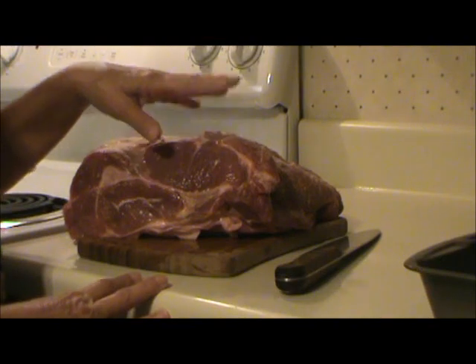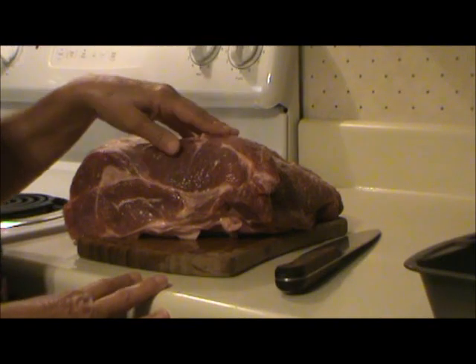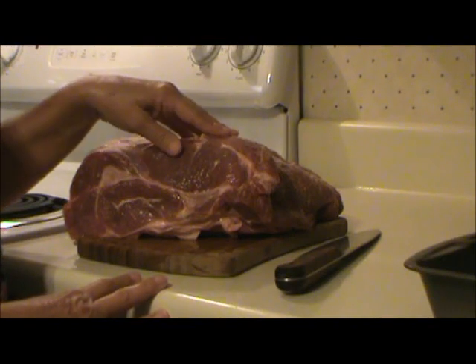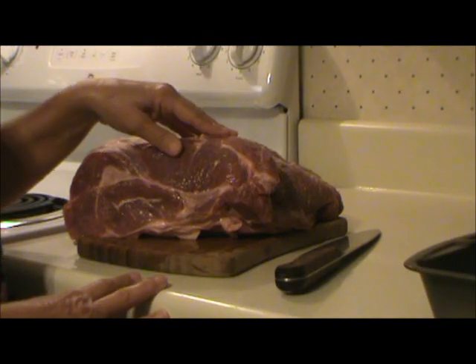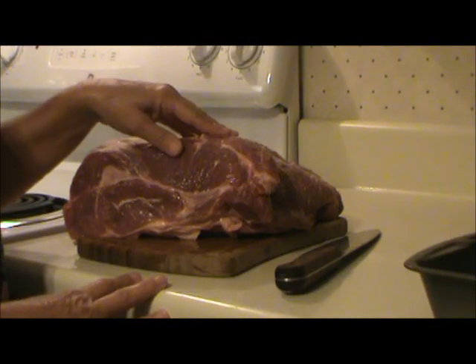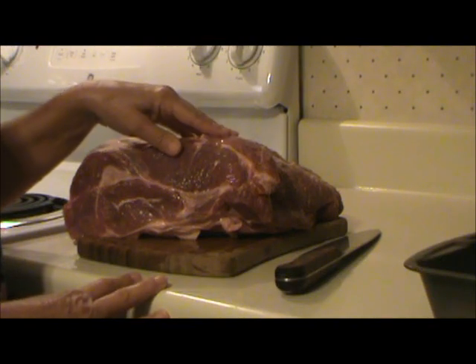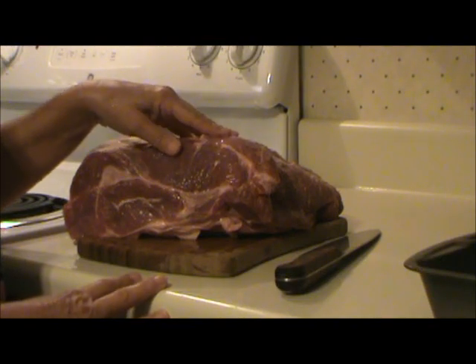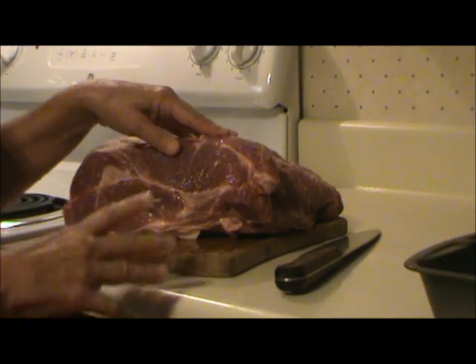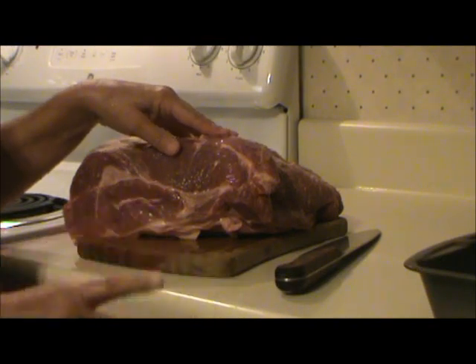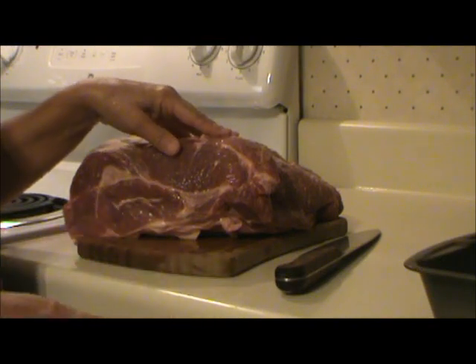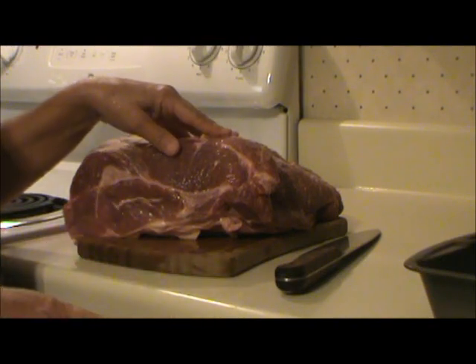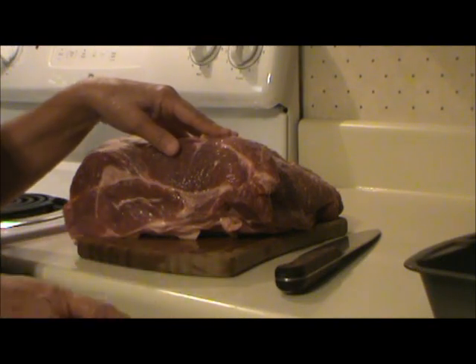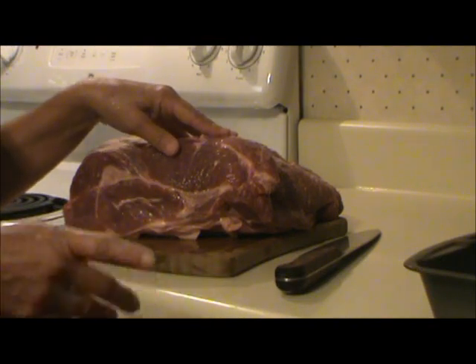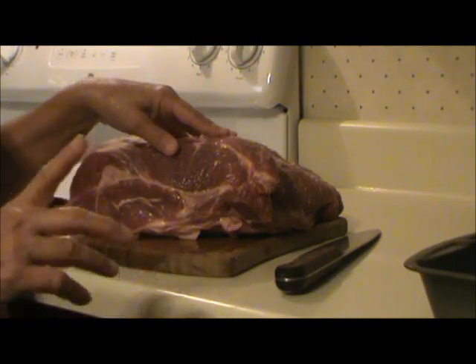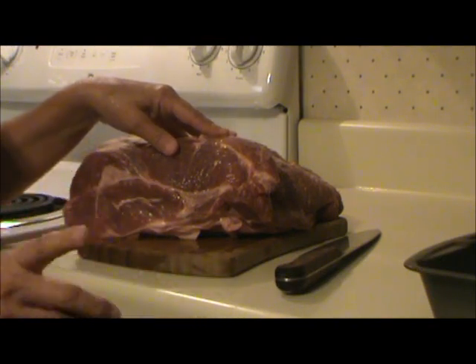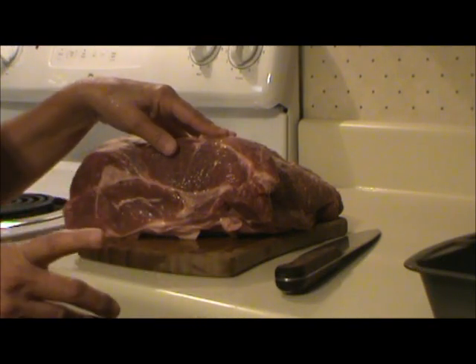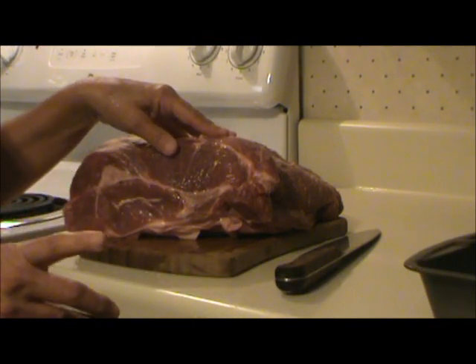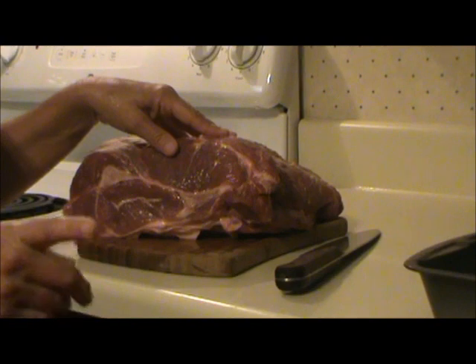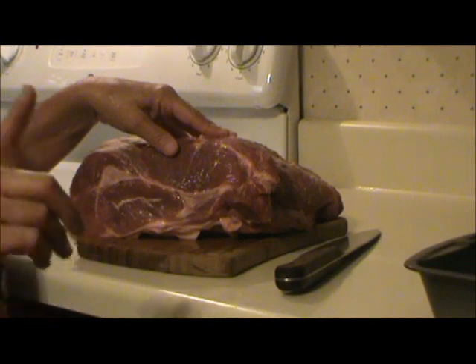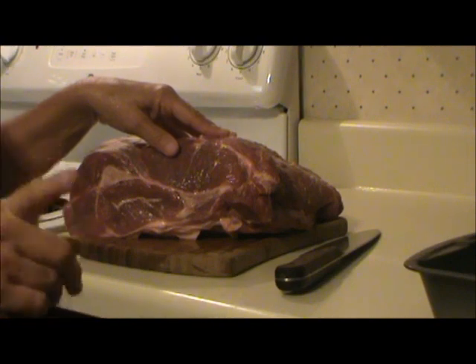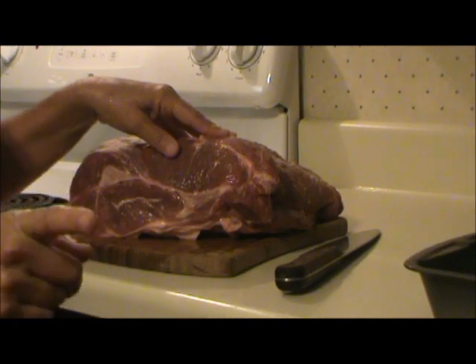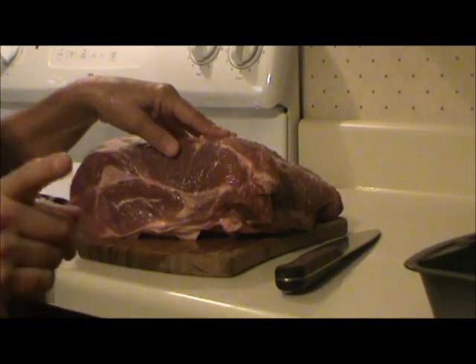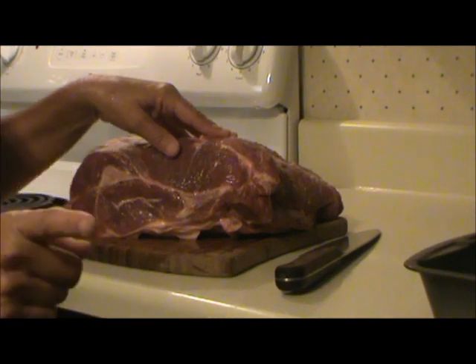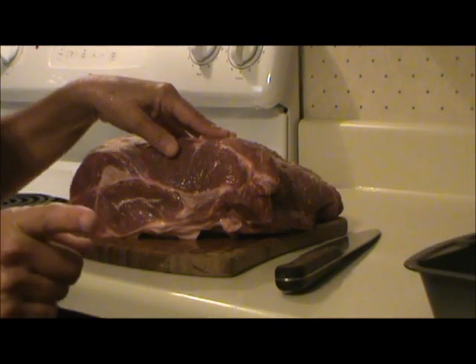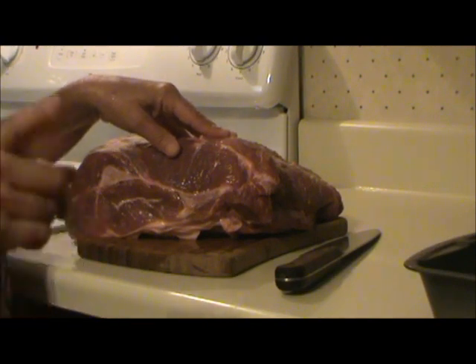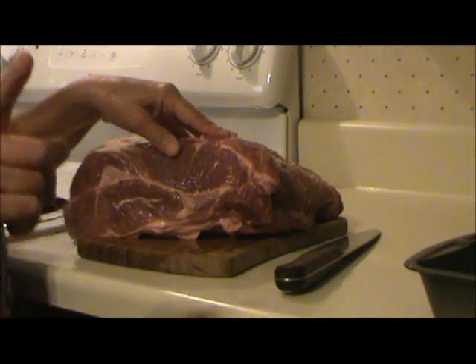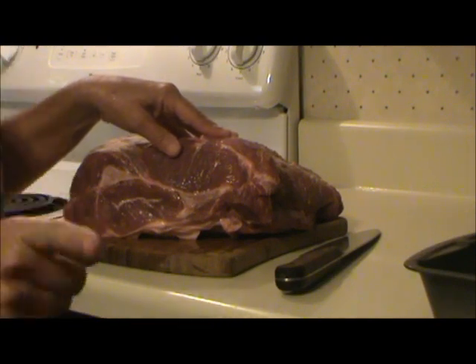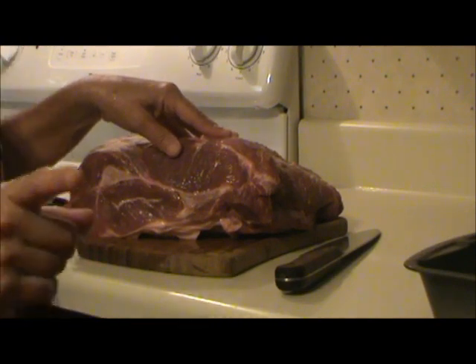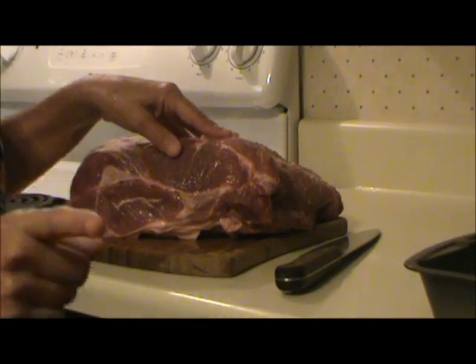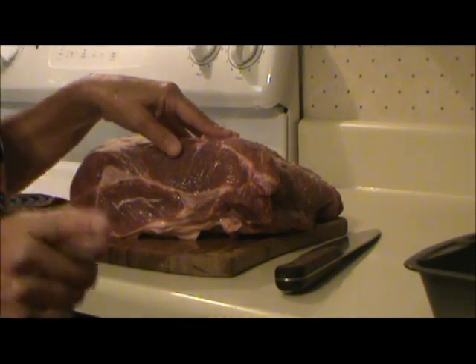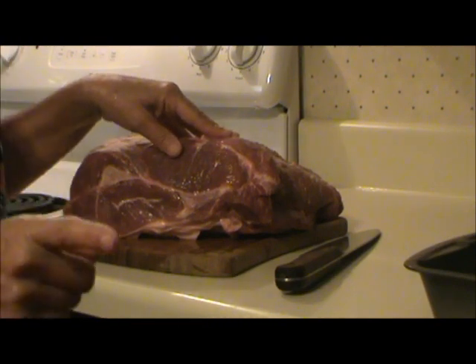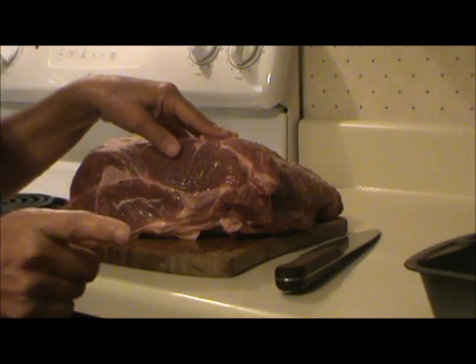Today I'm canning pork patties, and you can use this video as a guide. But before you can anything, be sure to educate yourself about proper canning procedures.